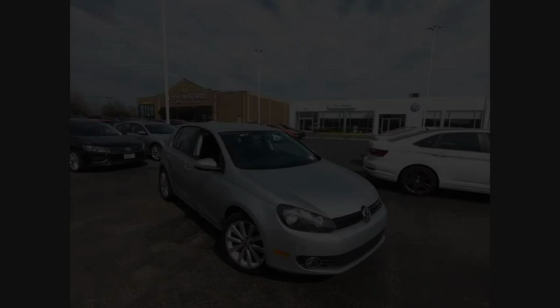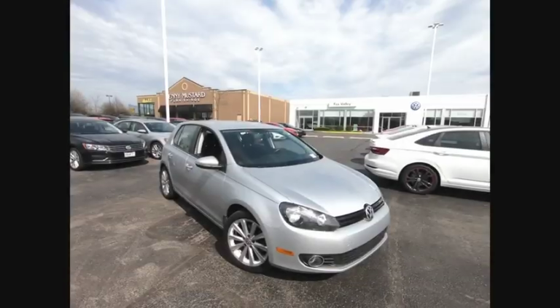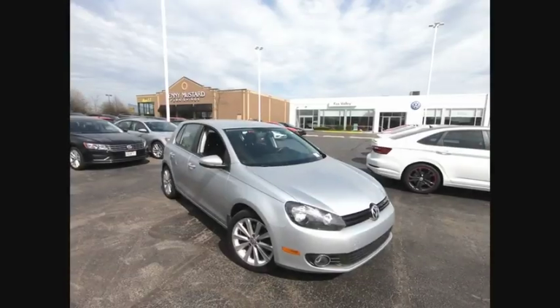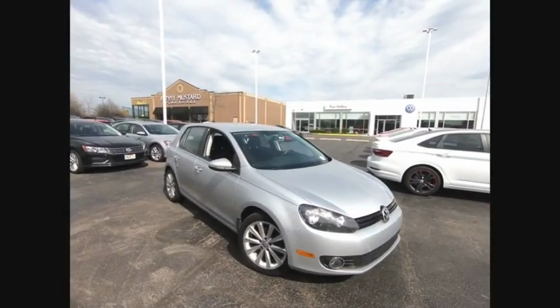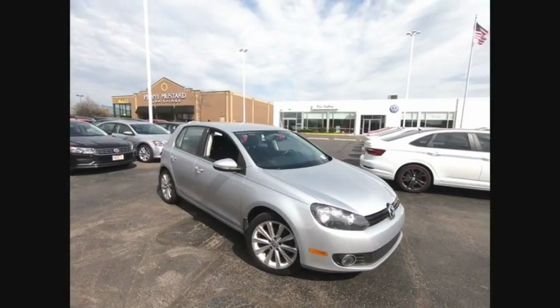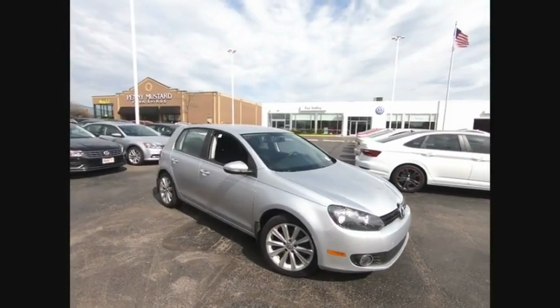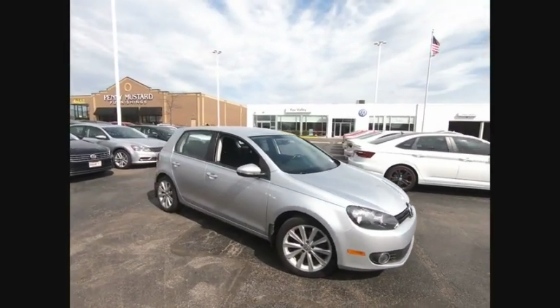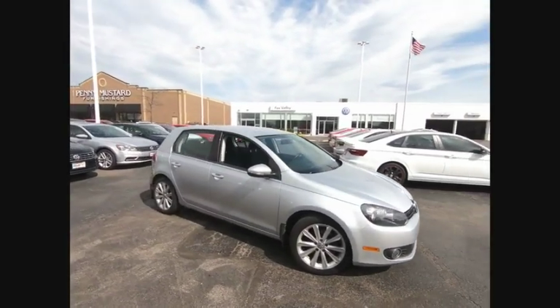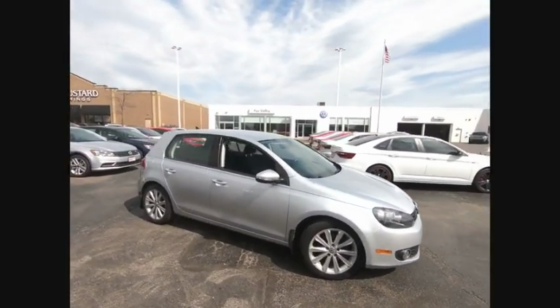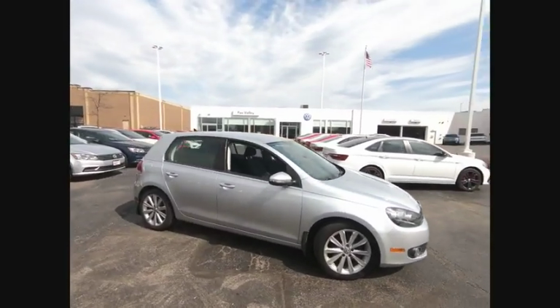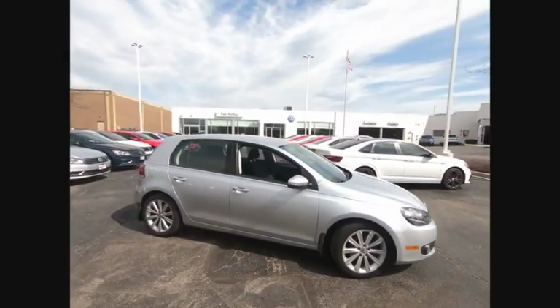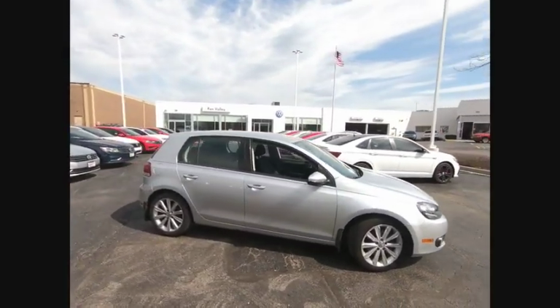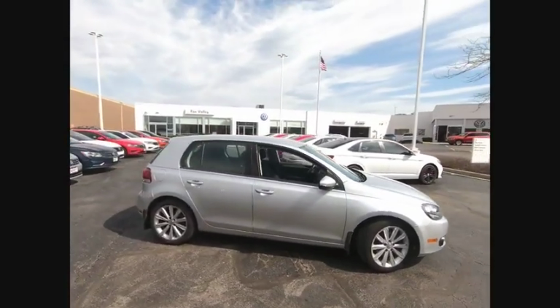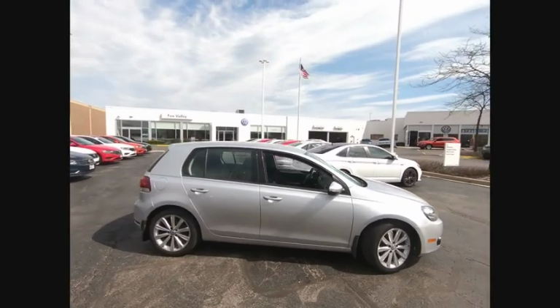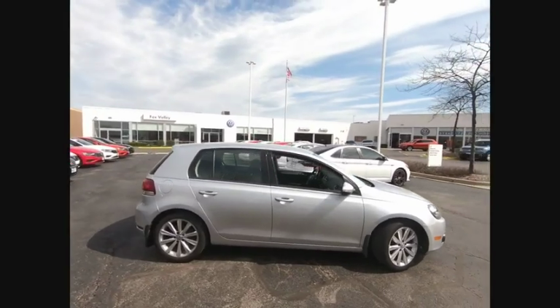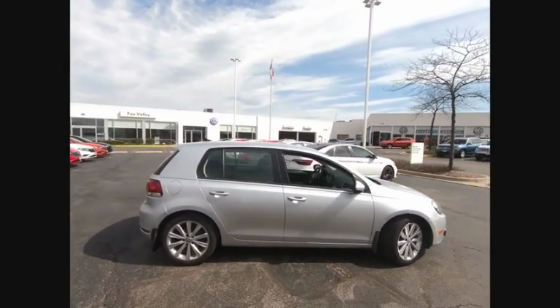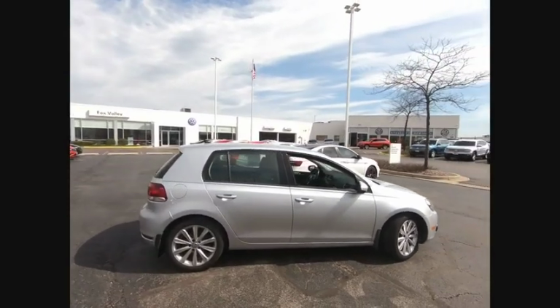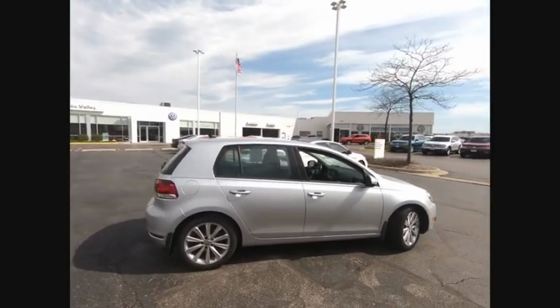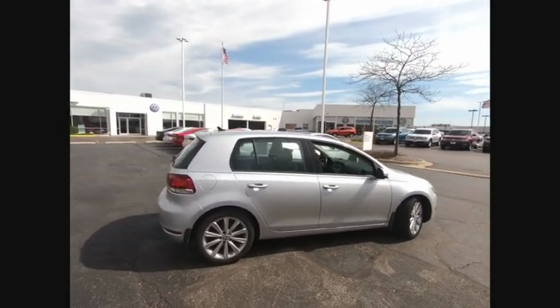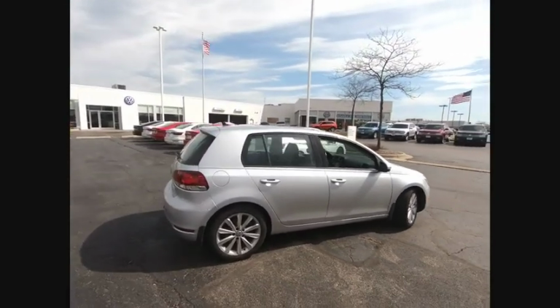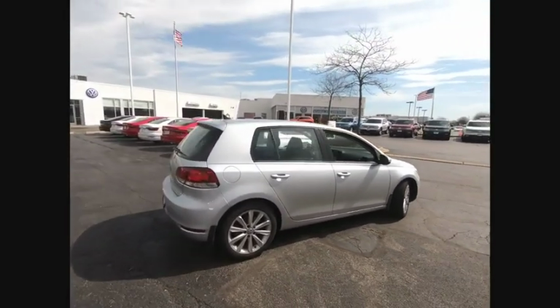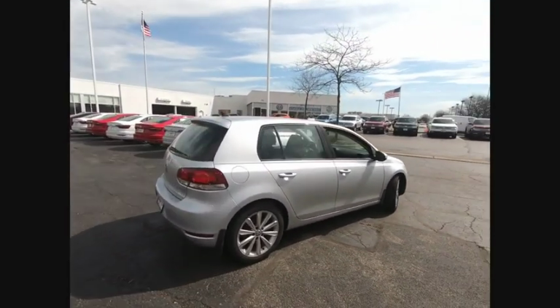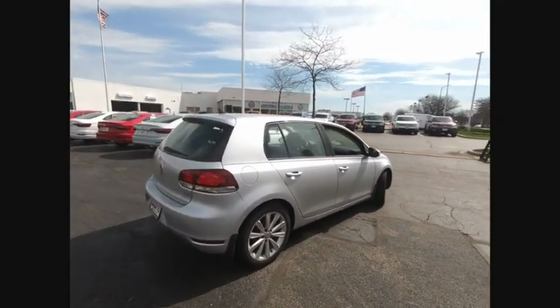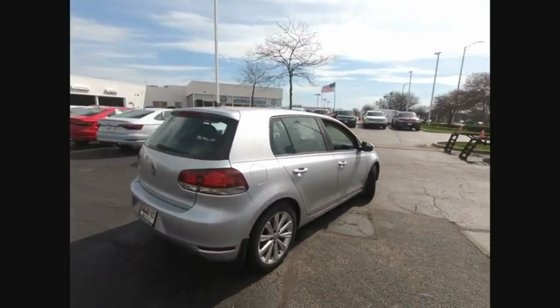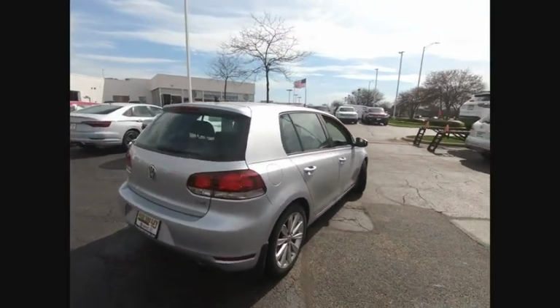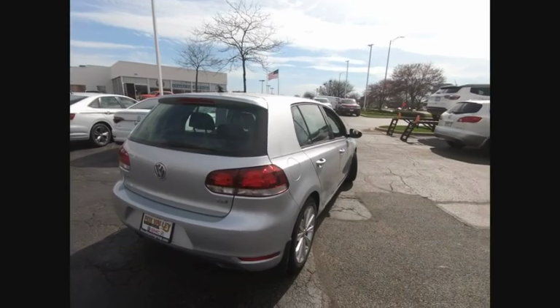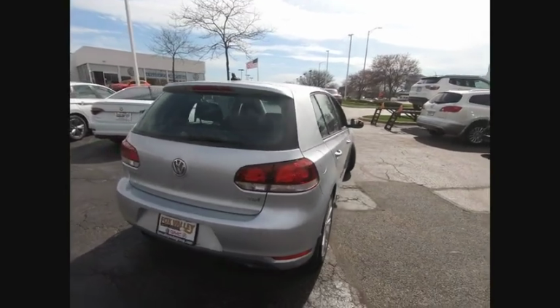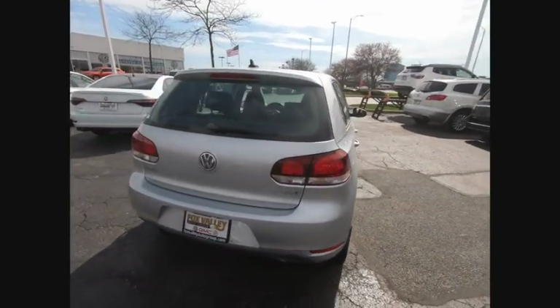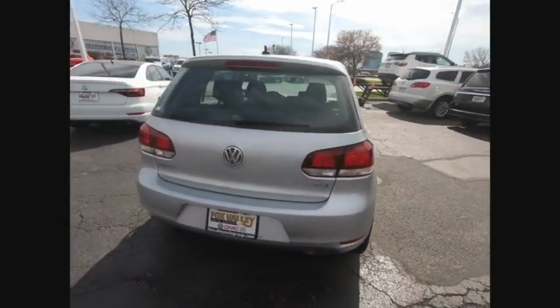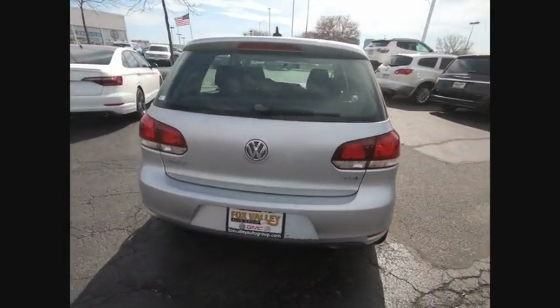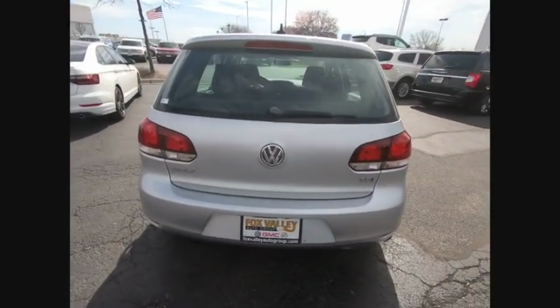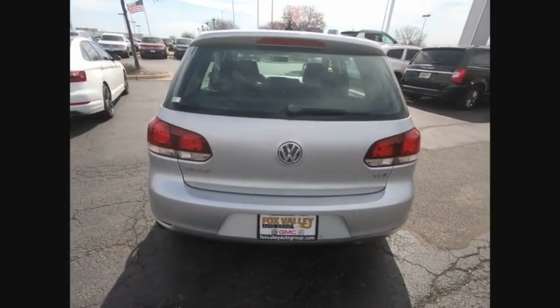Take a ride in a 2012 Golf. It's the original fun-to-drive hatchback. Drive one today — it's priced below $15,000. This vehicle has less than 65,000 miles.